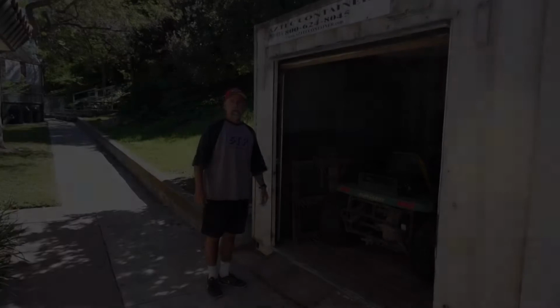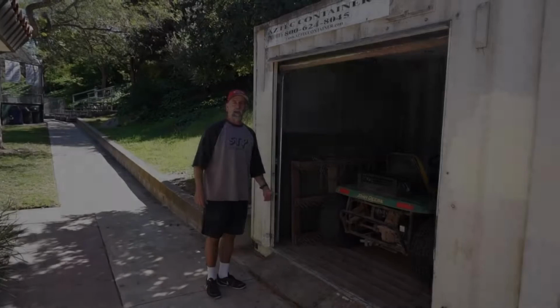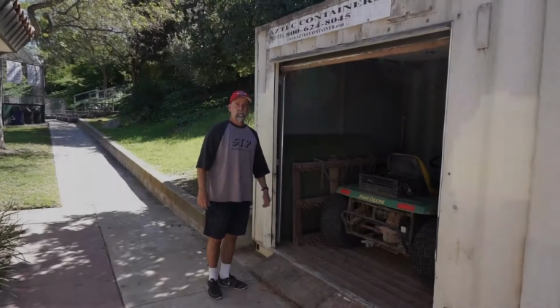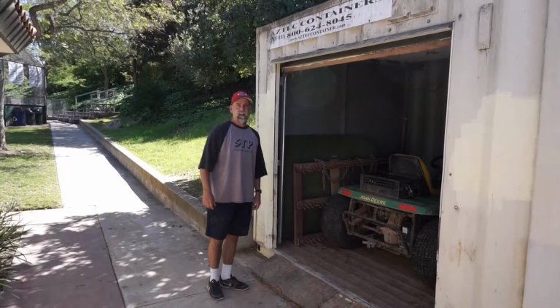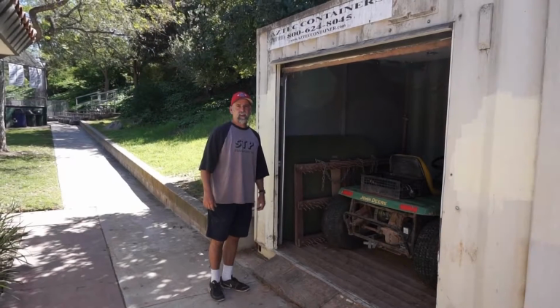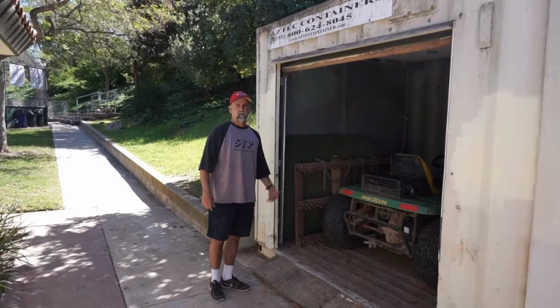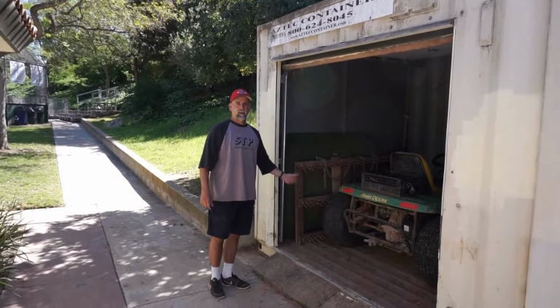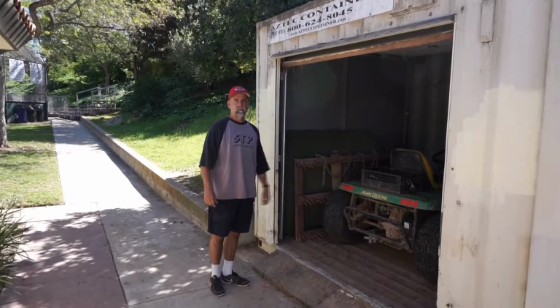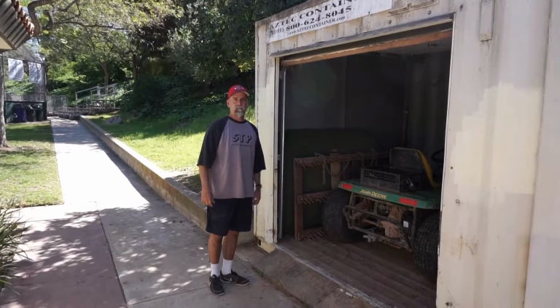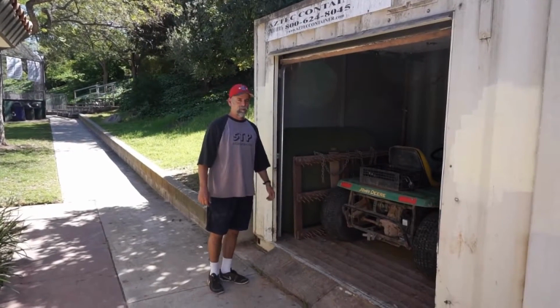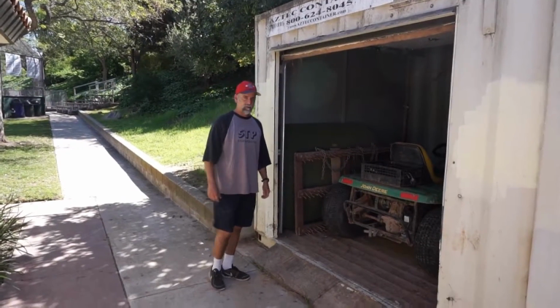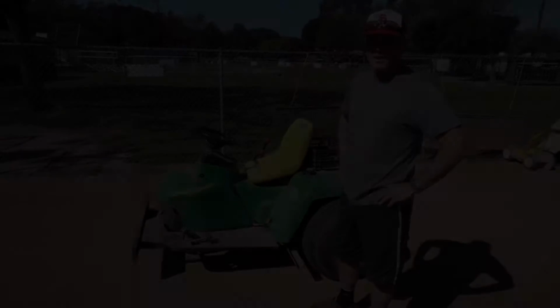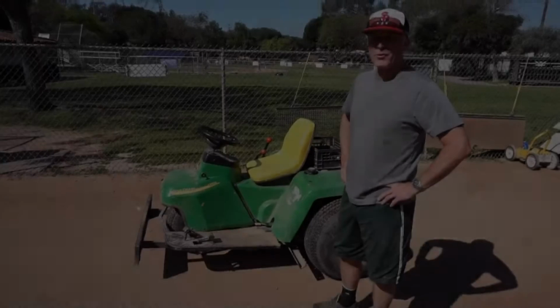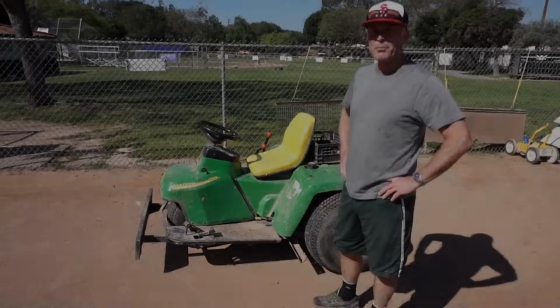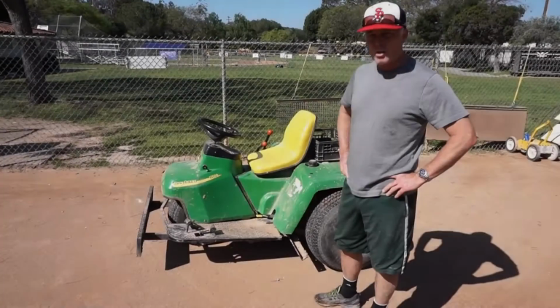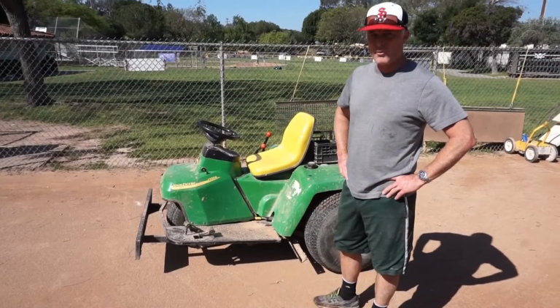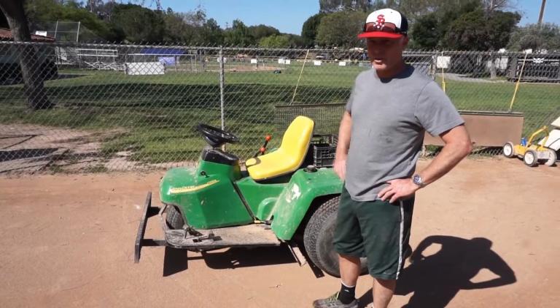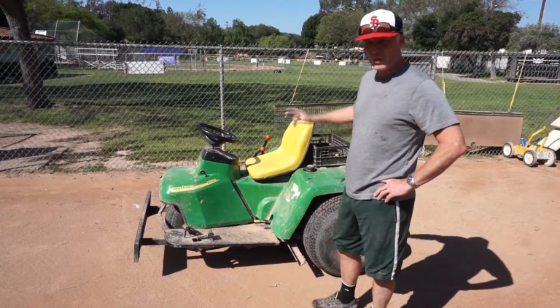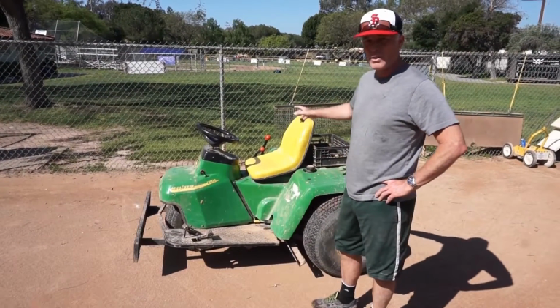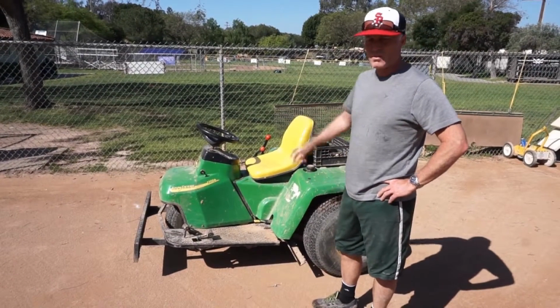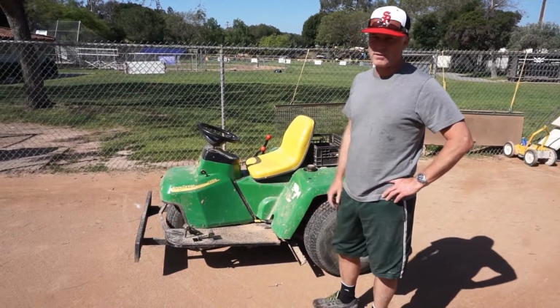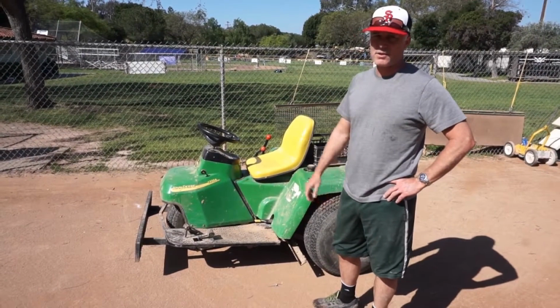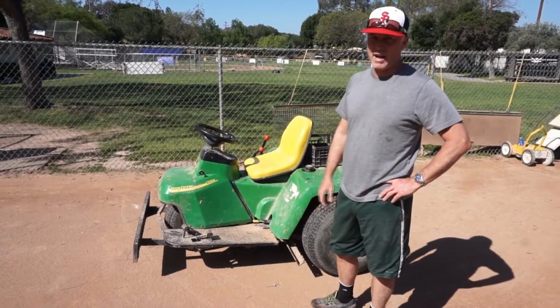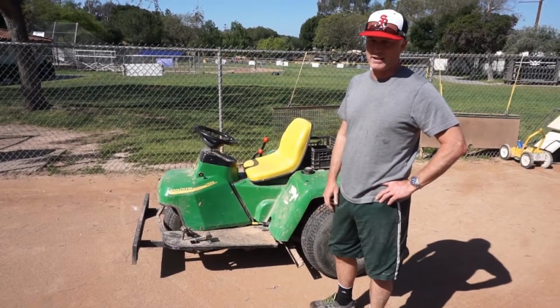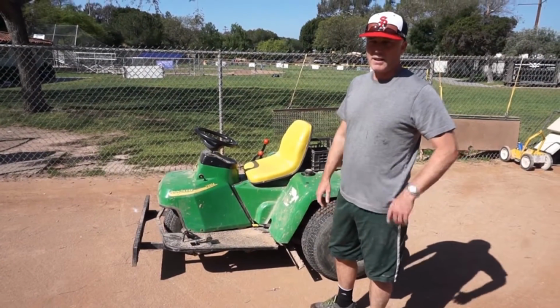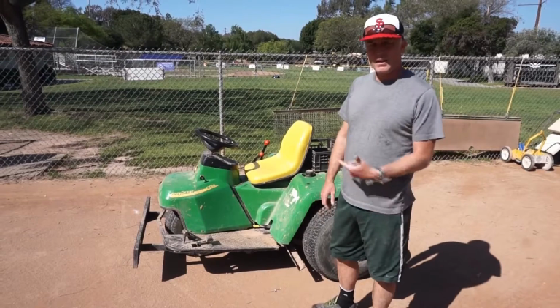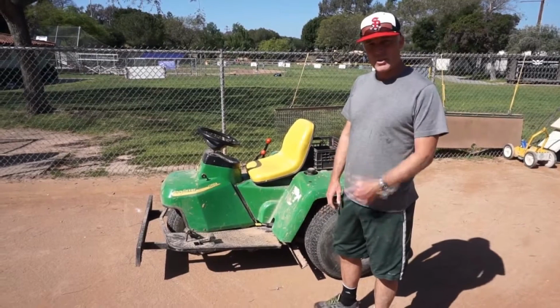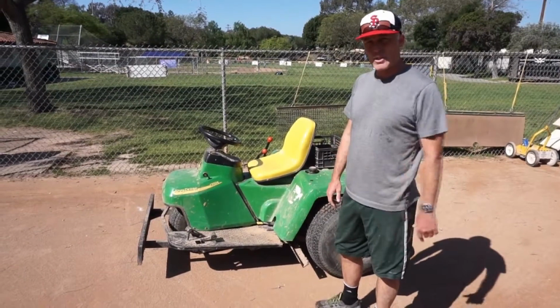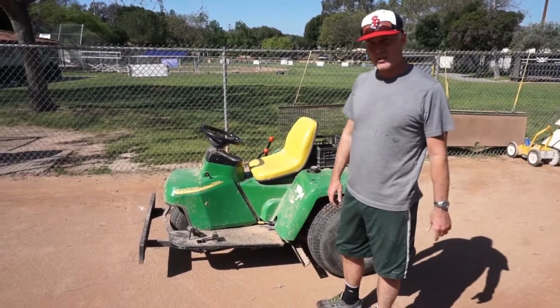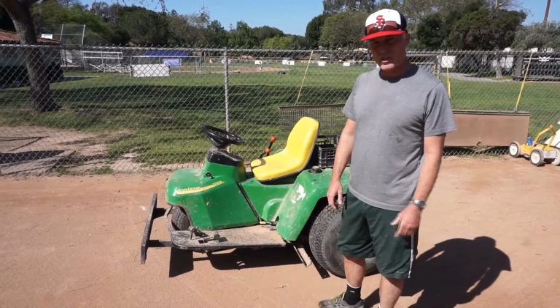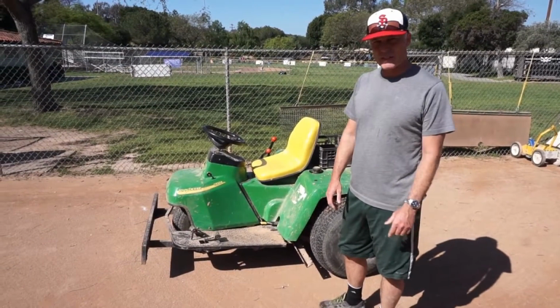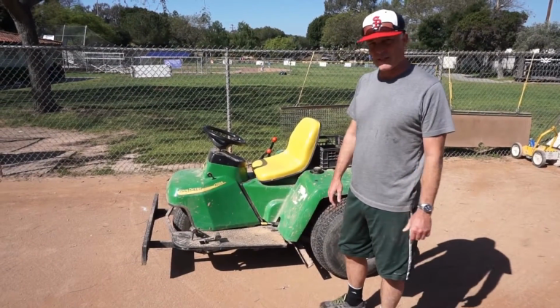Behind the Snack Shack is the shed for the tractor. For the Bronco field we use a tractor to drag. I'm going to show you how to start it.